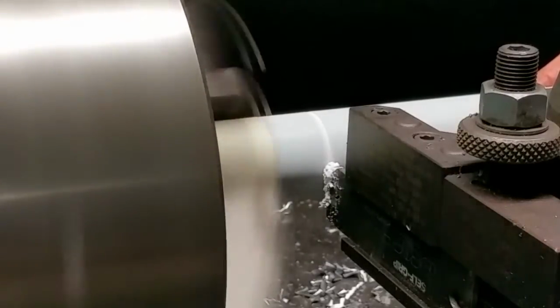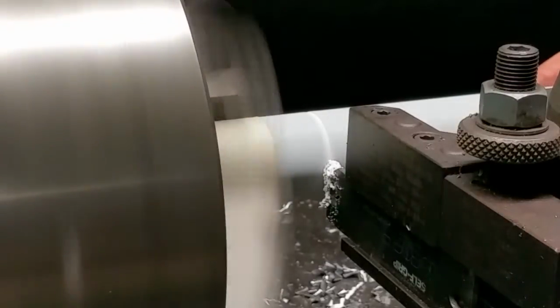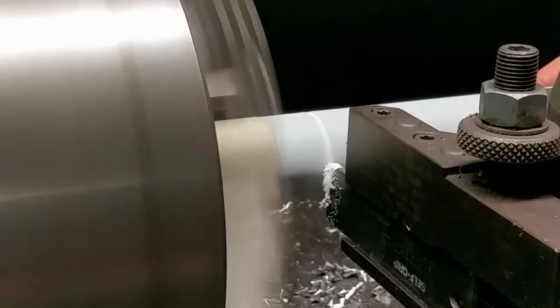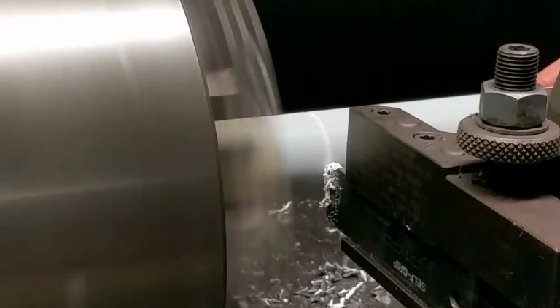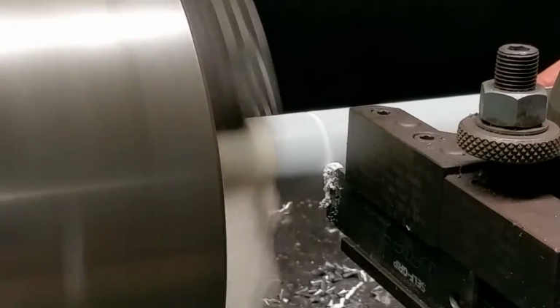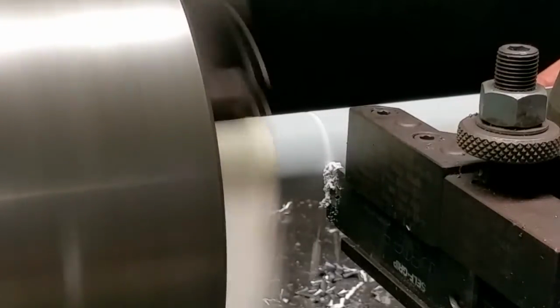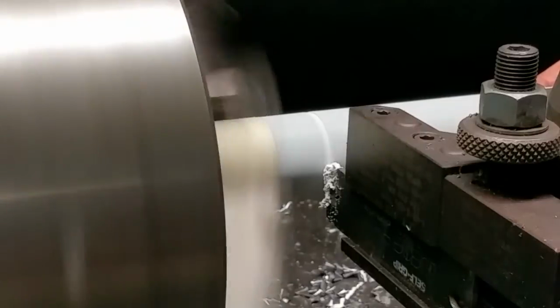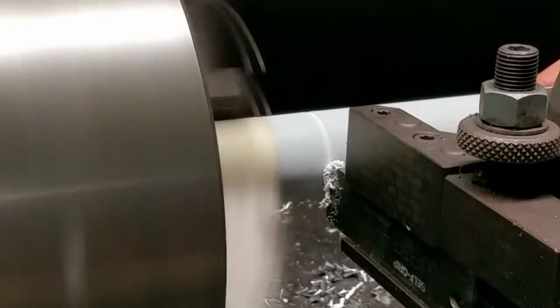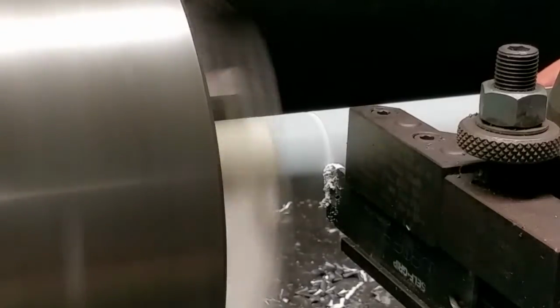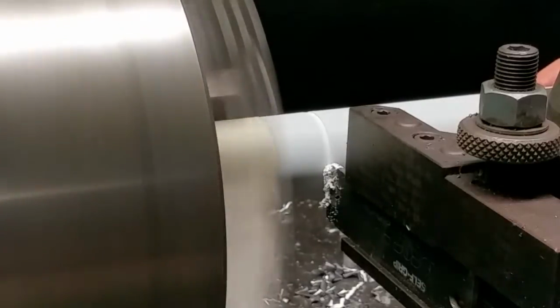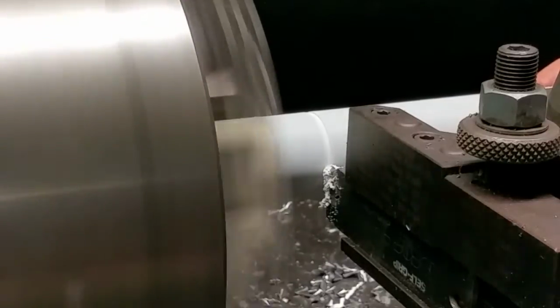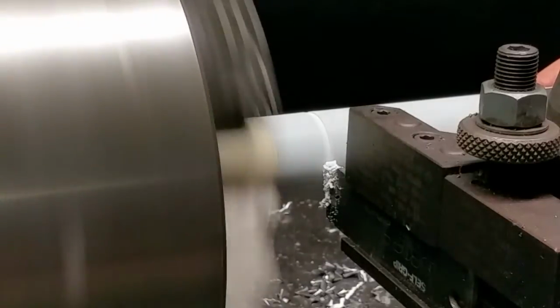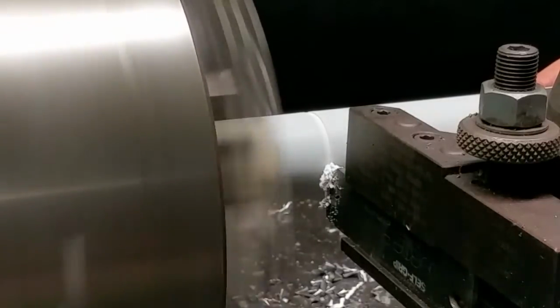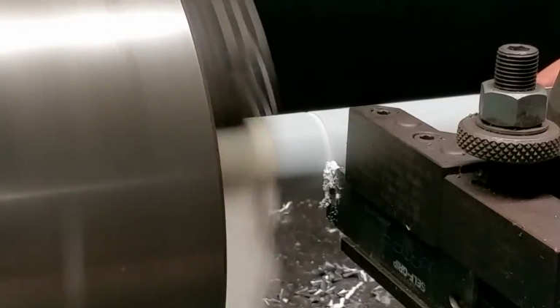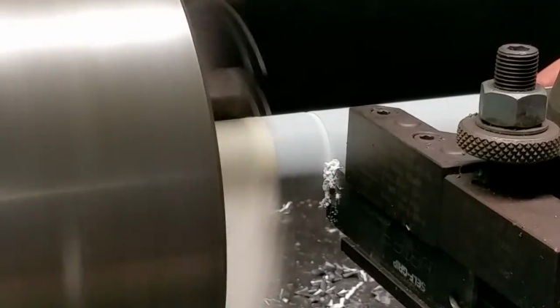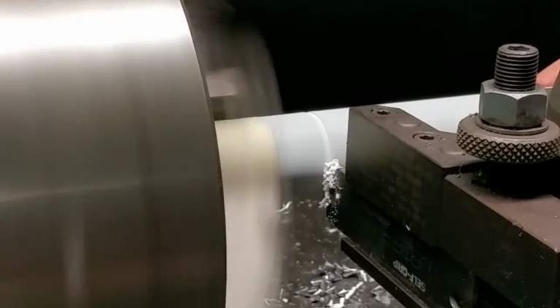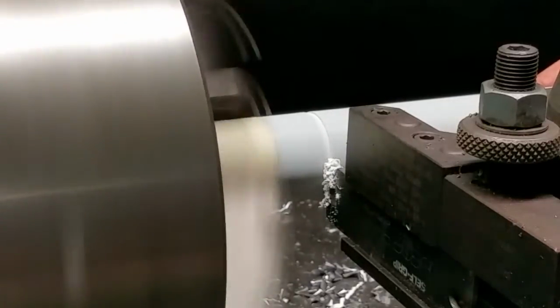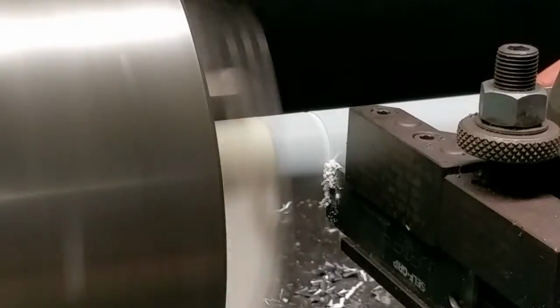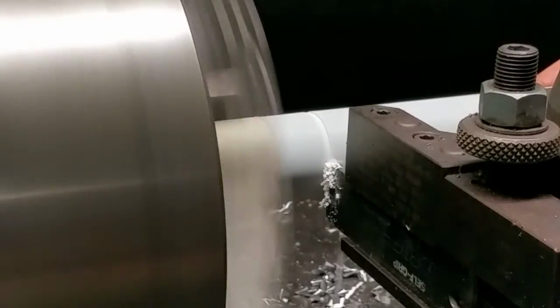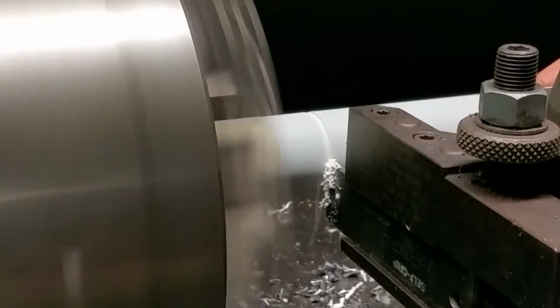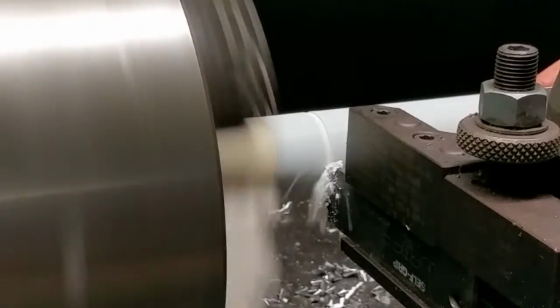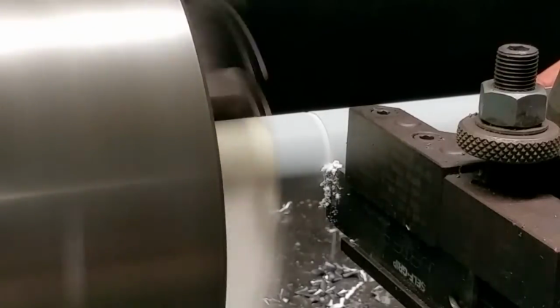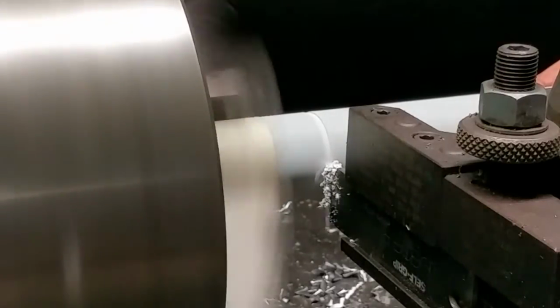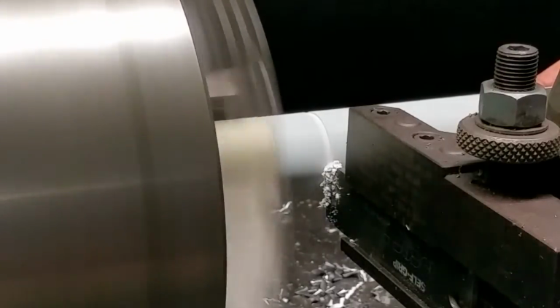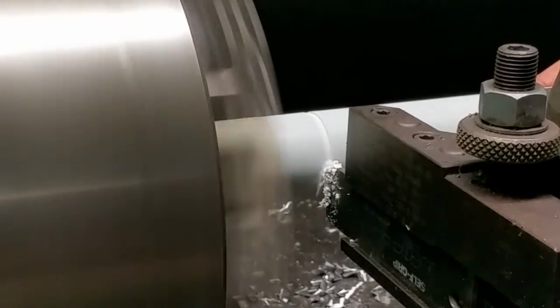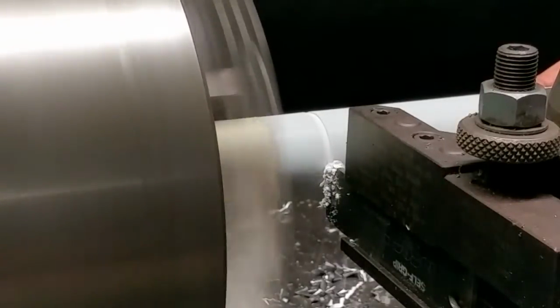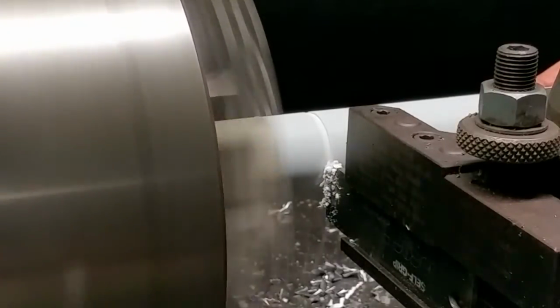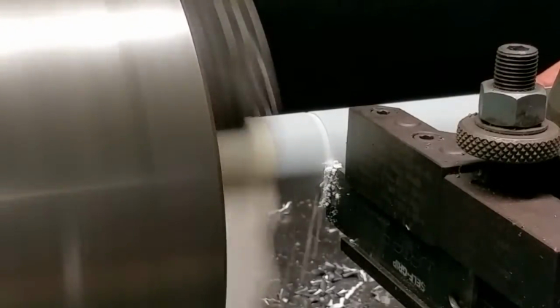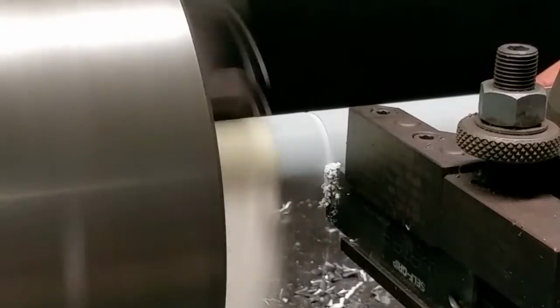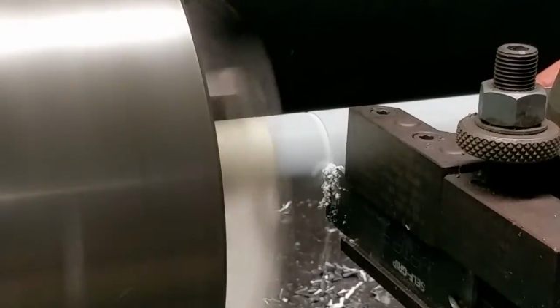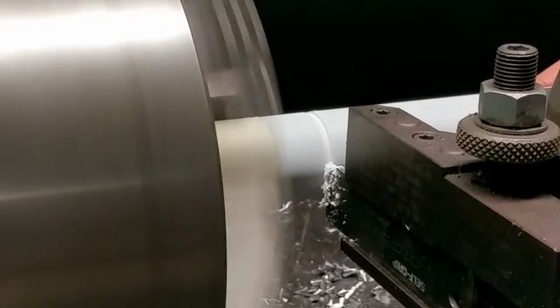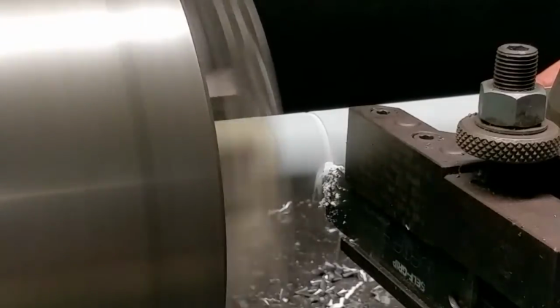I got some tape there. Okay, I'm ready to get it right. I got some on tape.